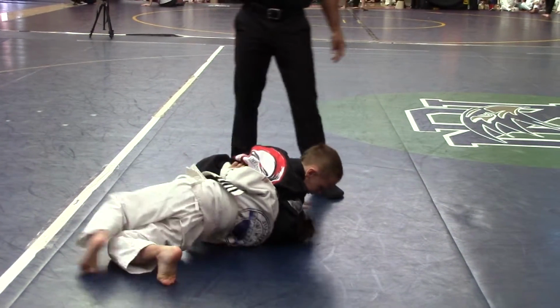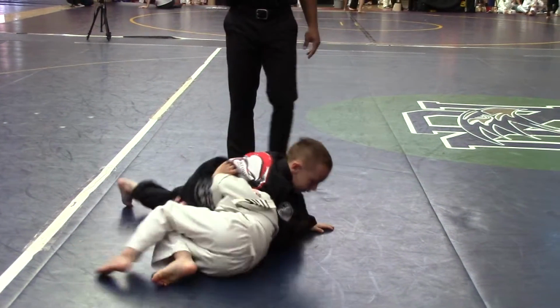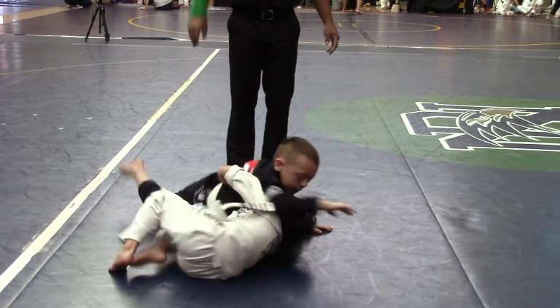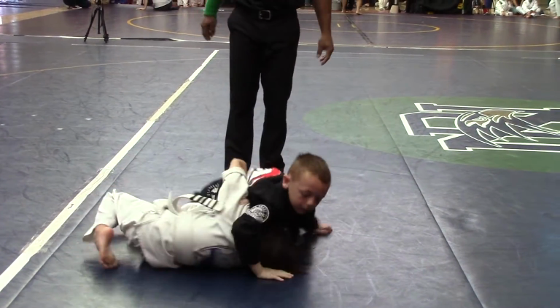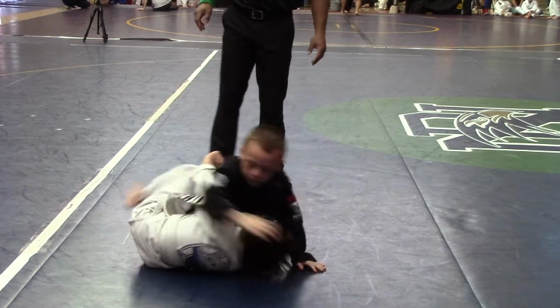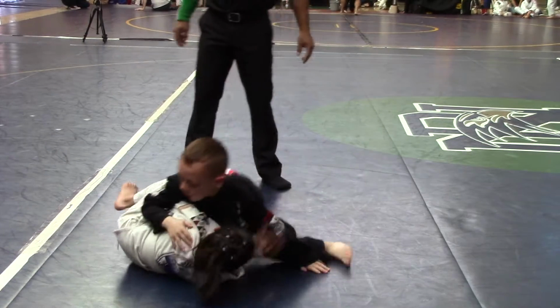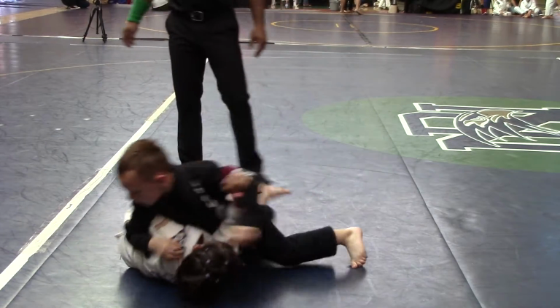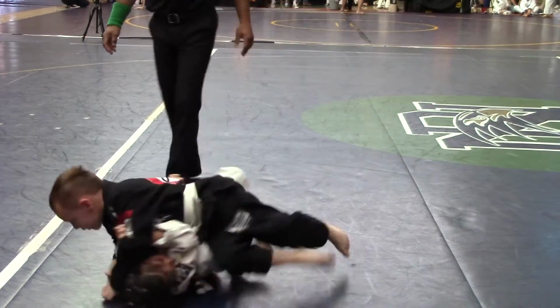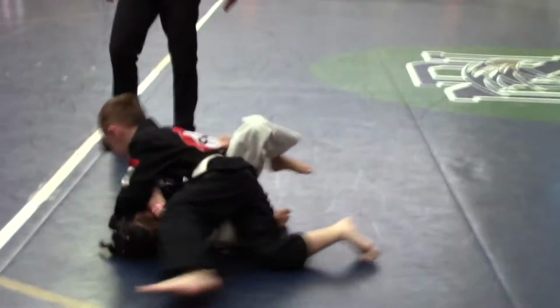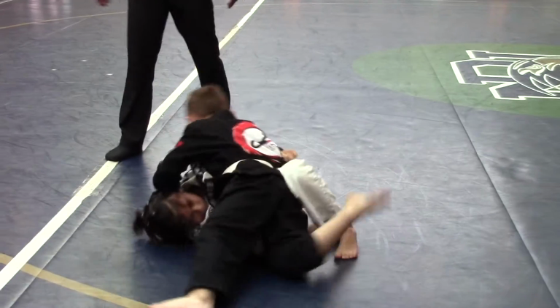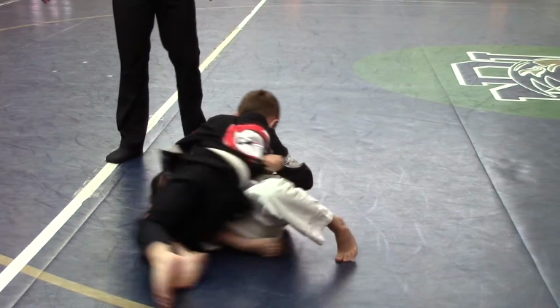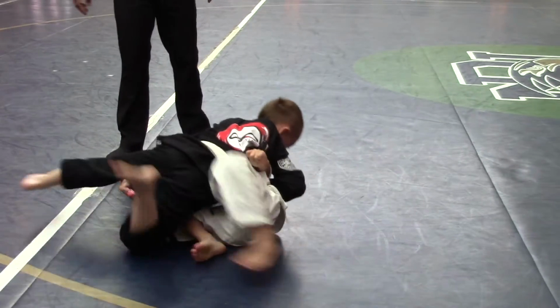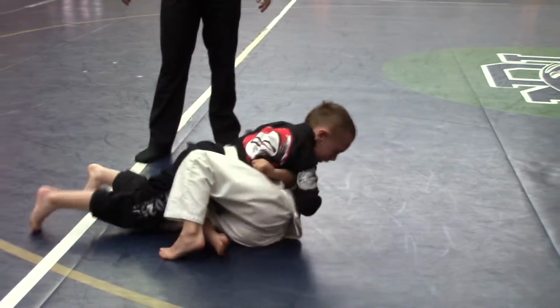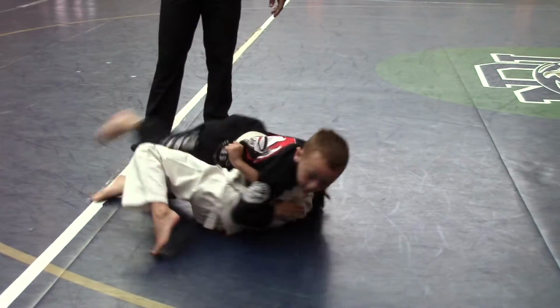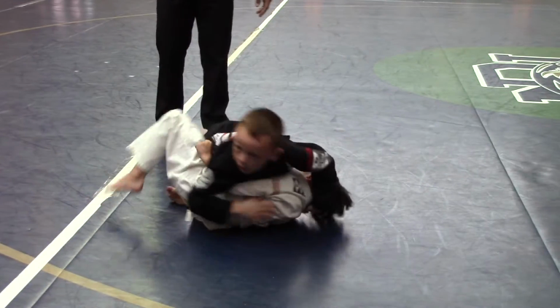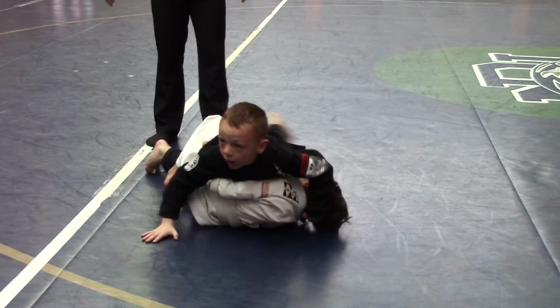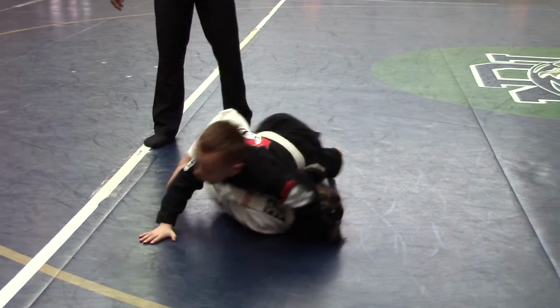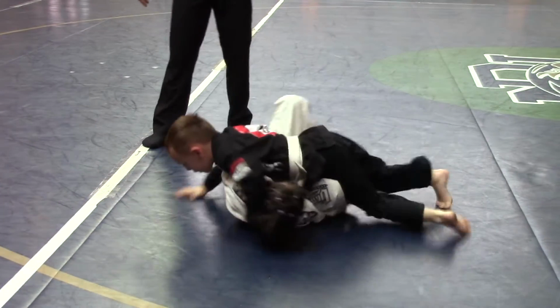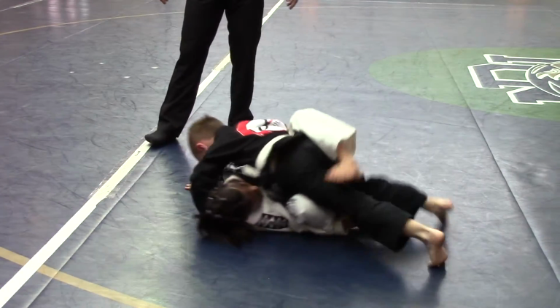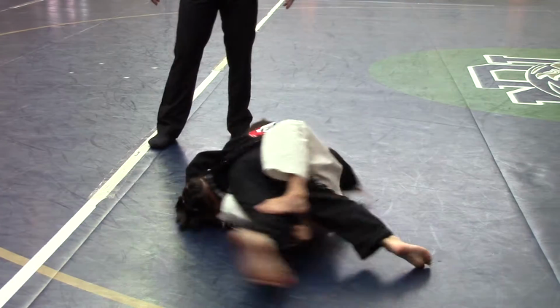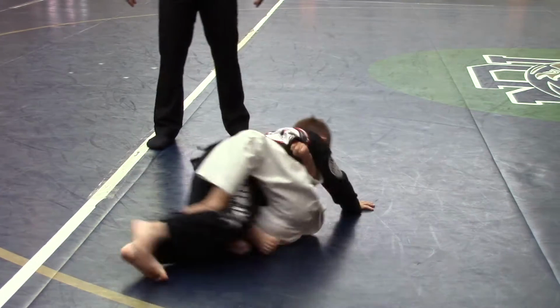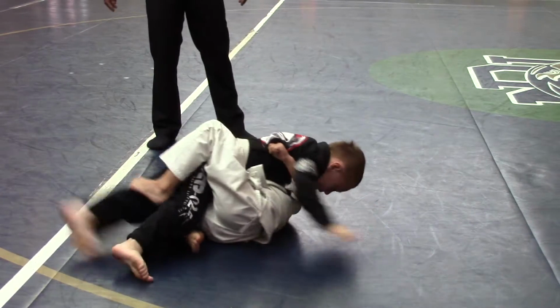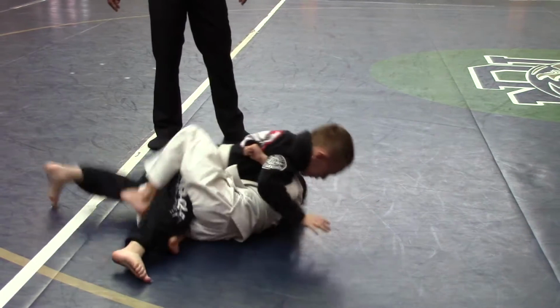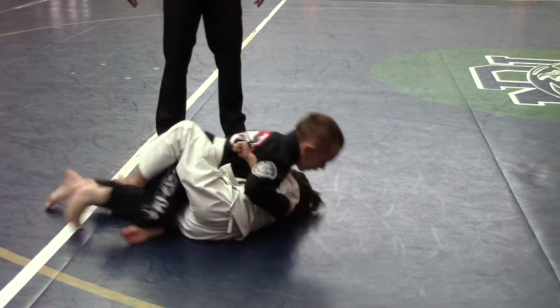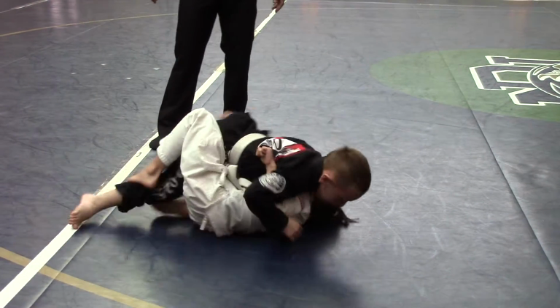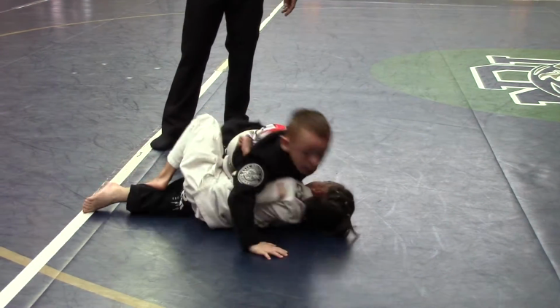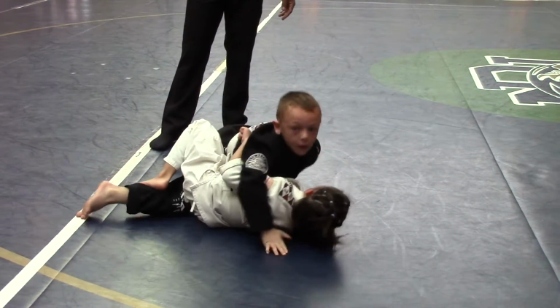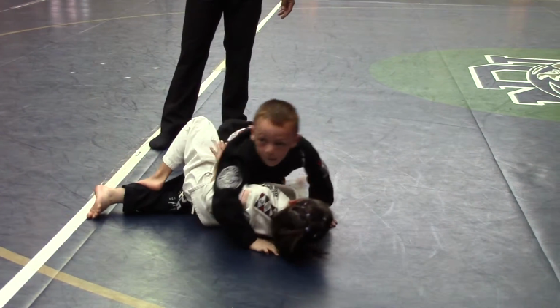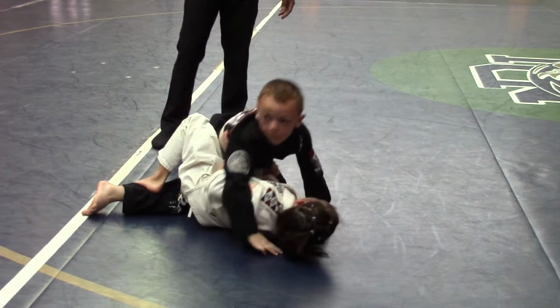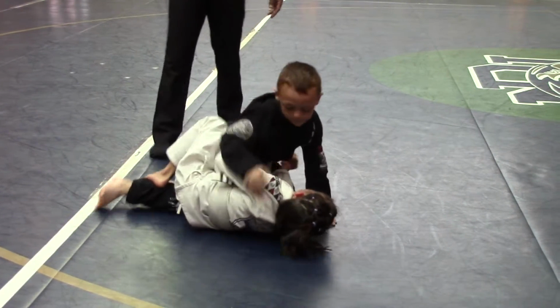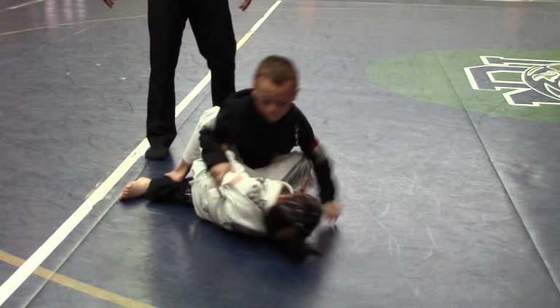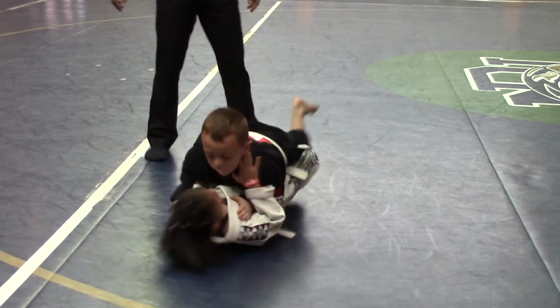There you go, to the back Reagan, to the back Reagan. Now we go to the block of the knee Reagan, block of the knee Reagan, block of the knee. Roll that leg, roll that back, roll that back.